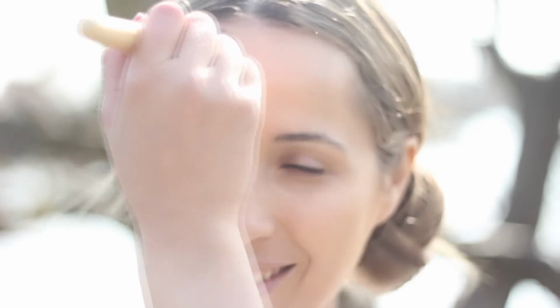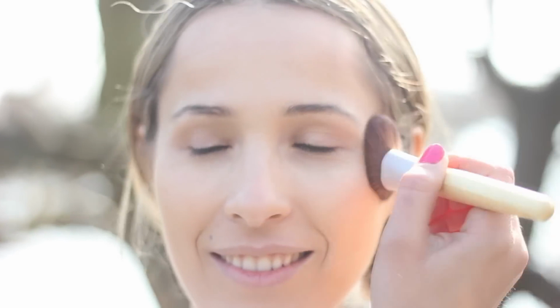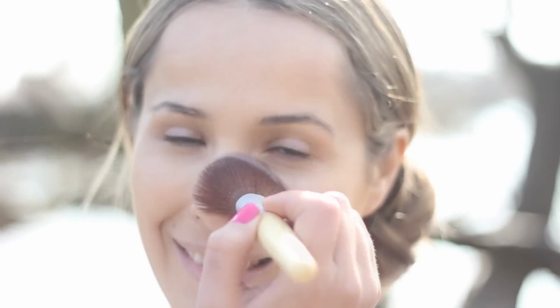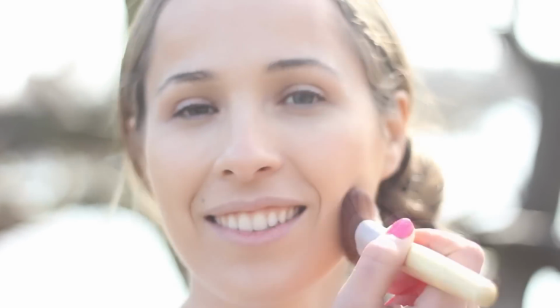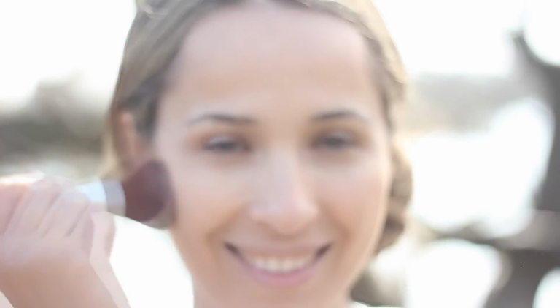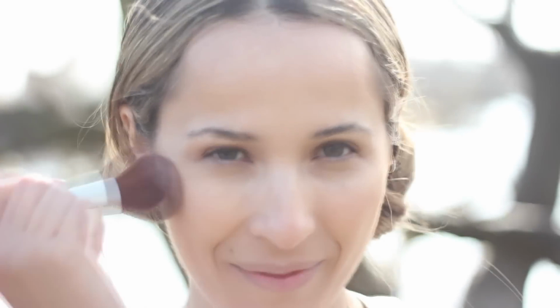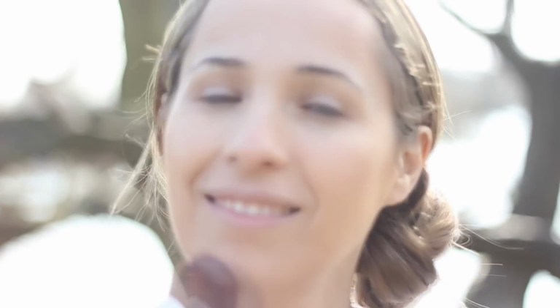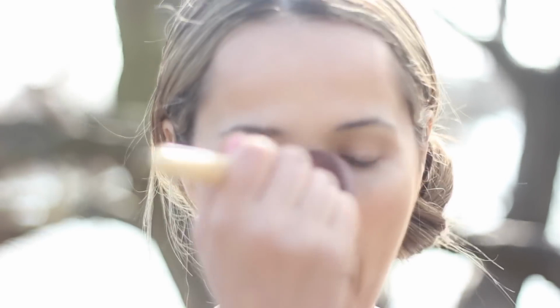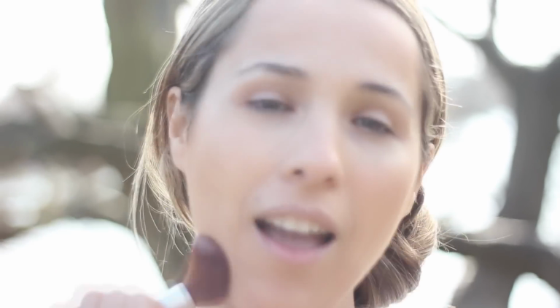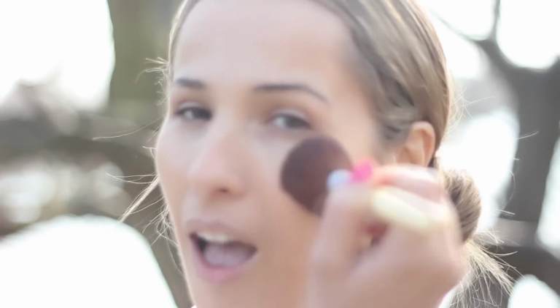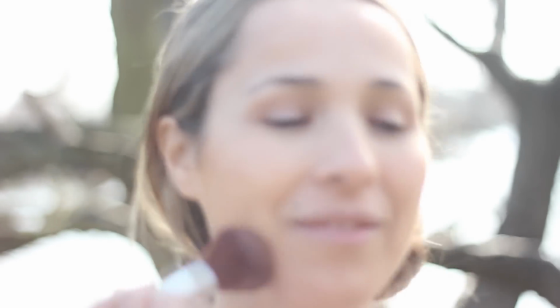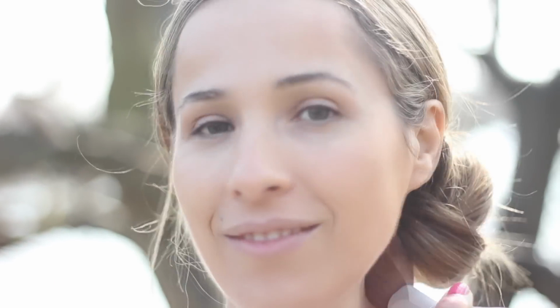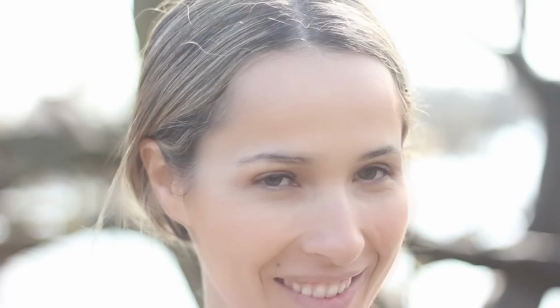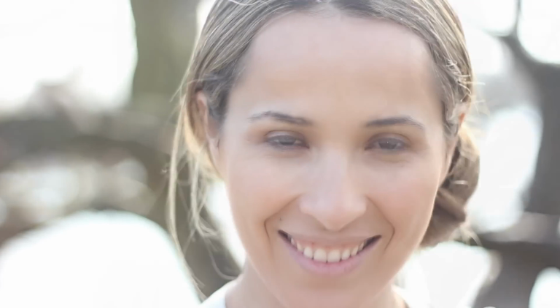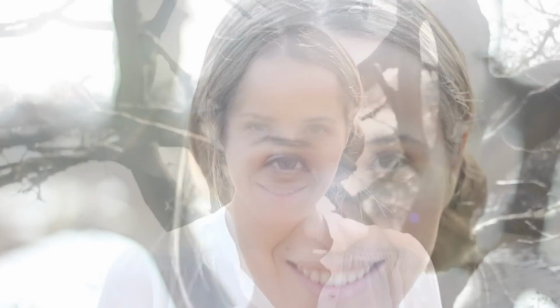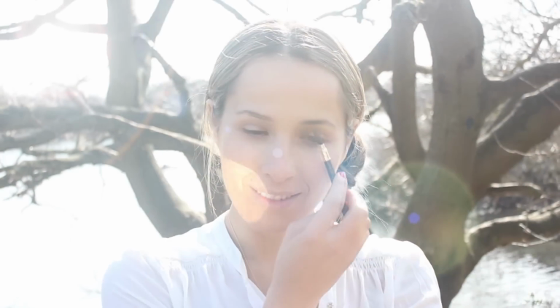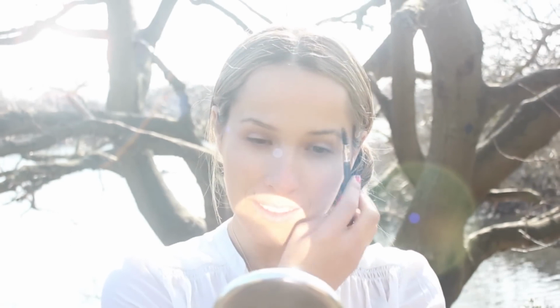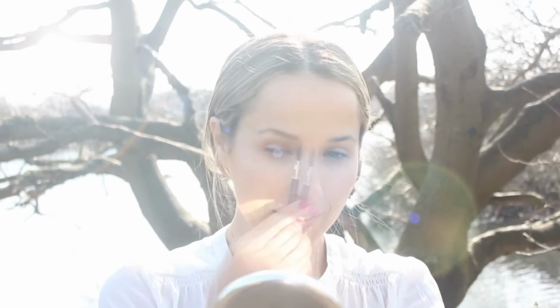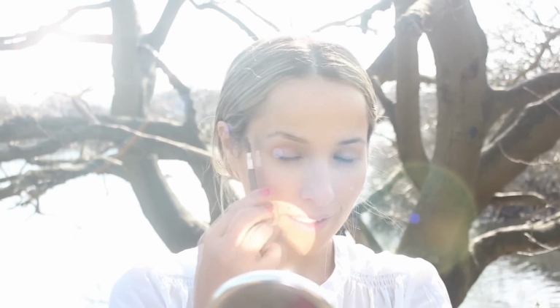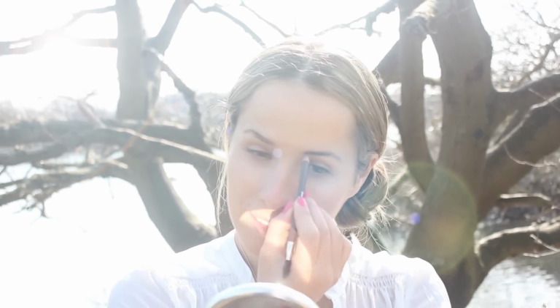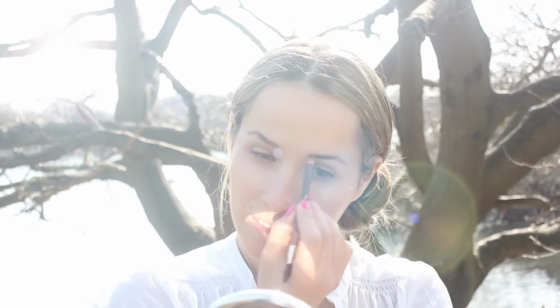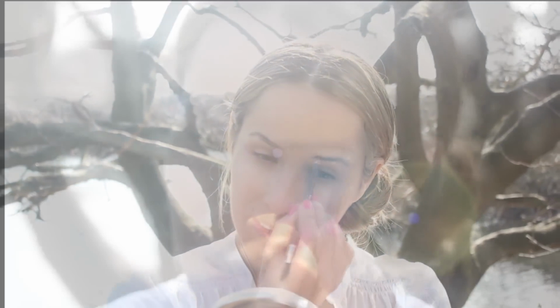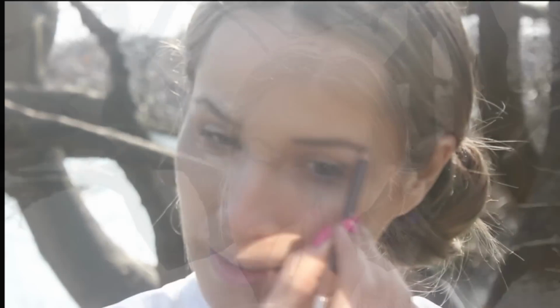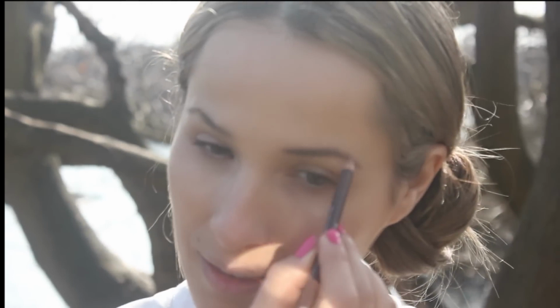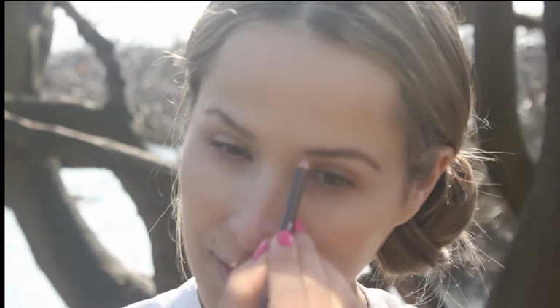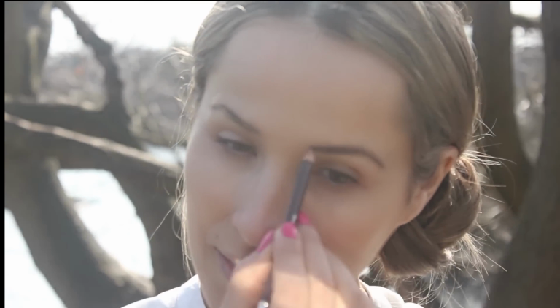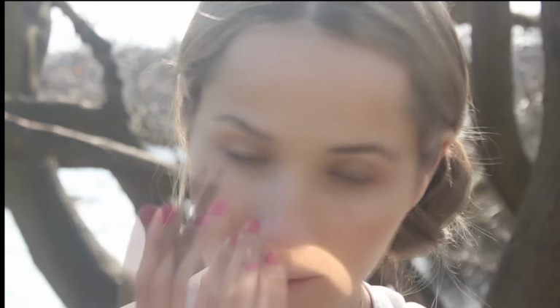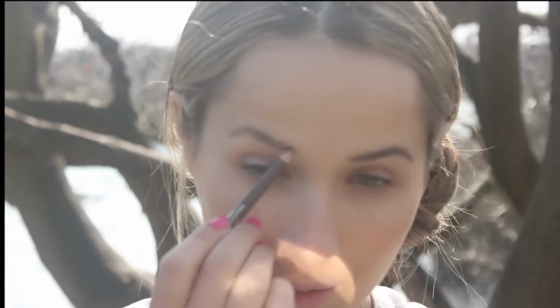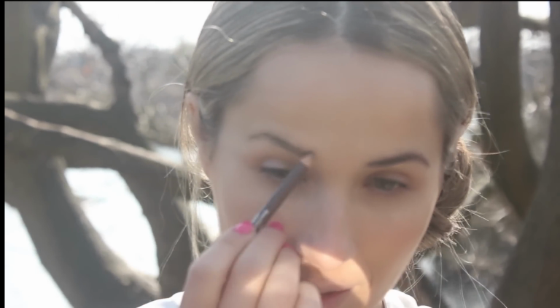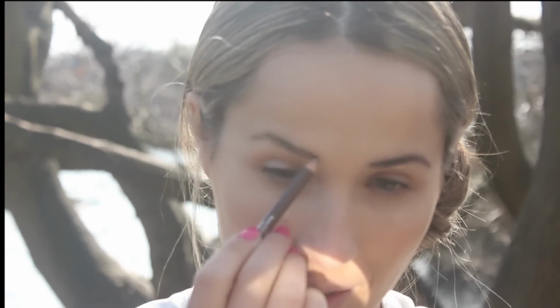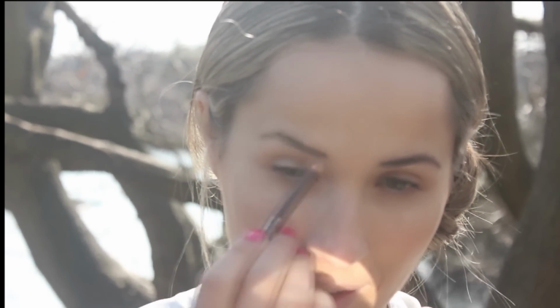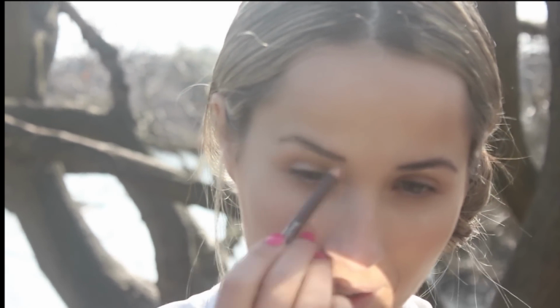Set foundation by buffing face powder into the skin. Define your eyebrows using your eyebrow pencil. This will give them more definition and shape.